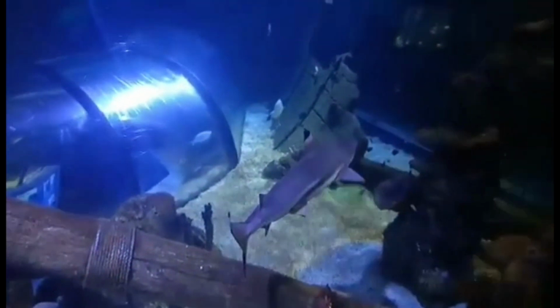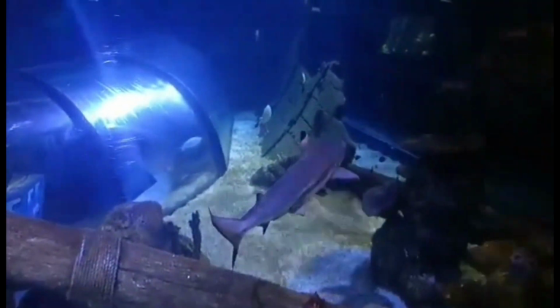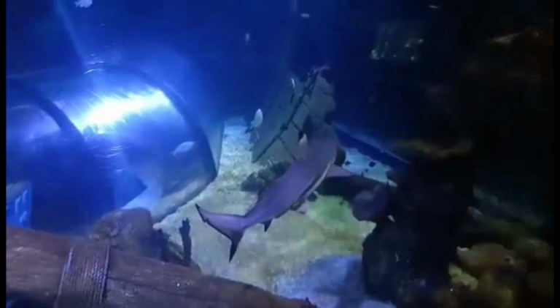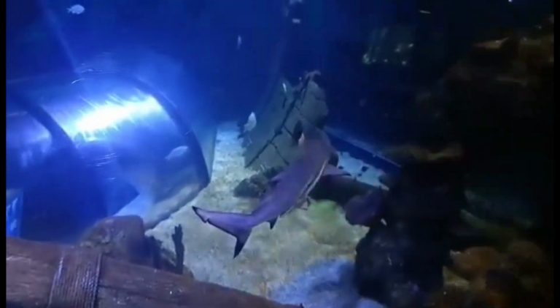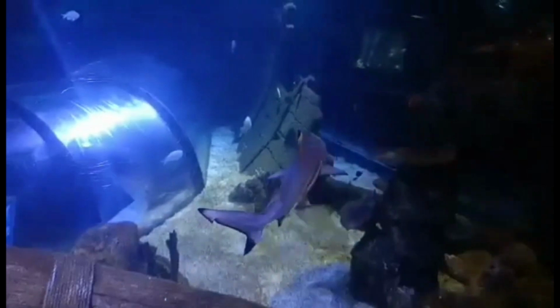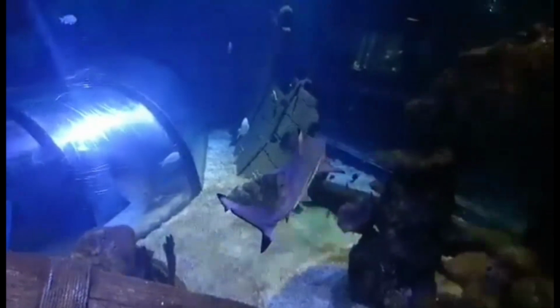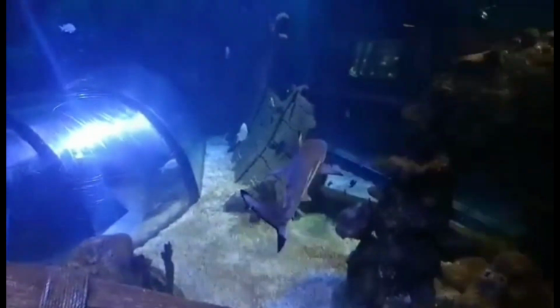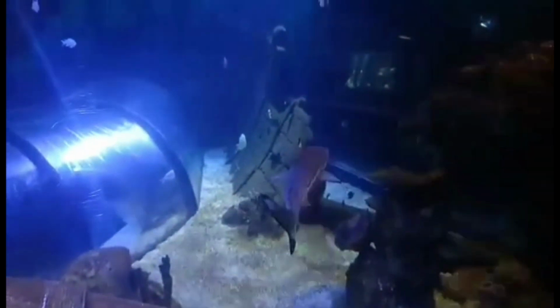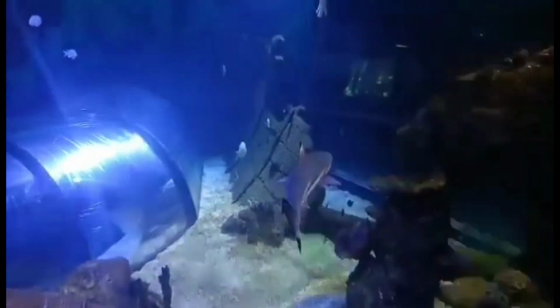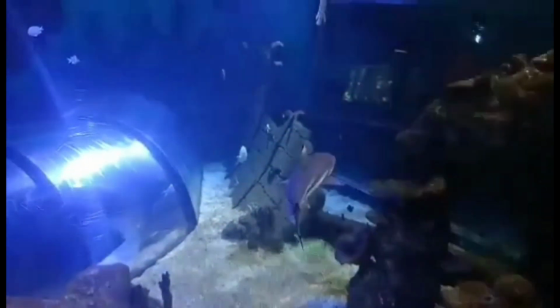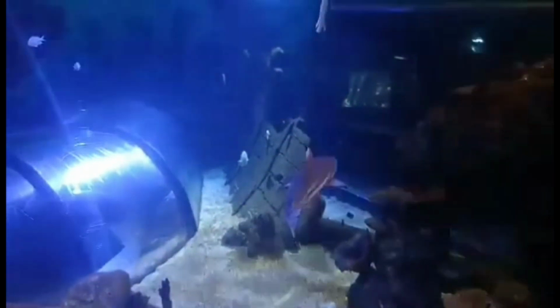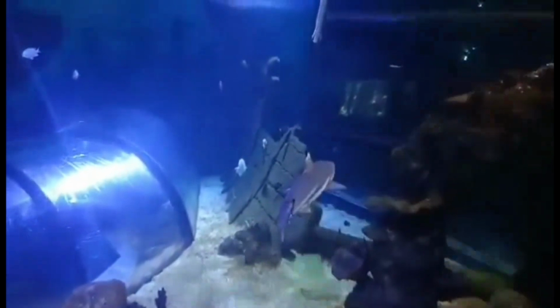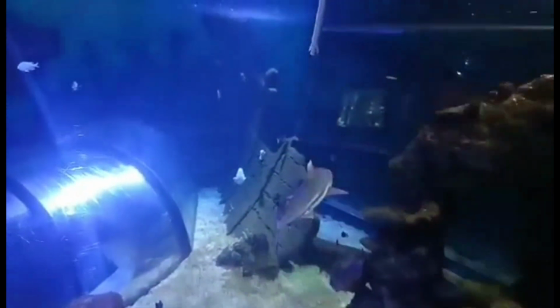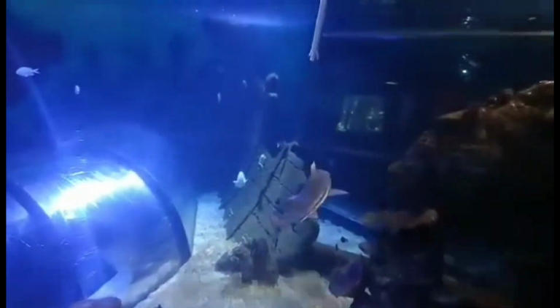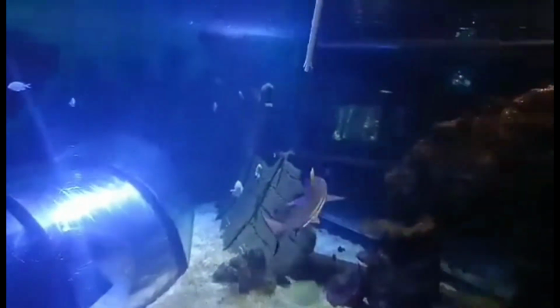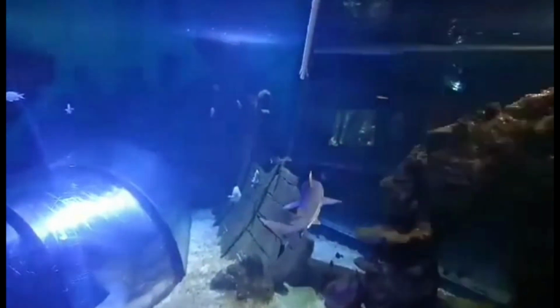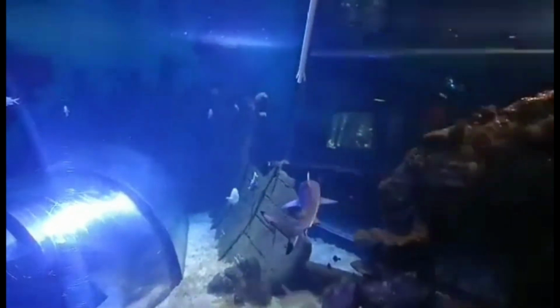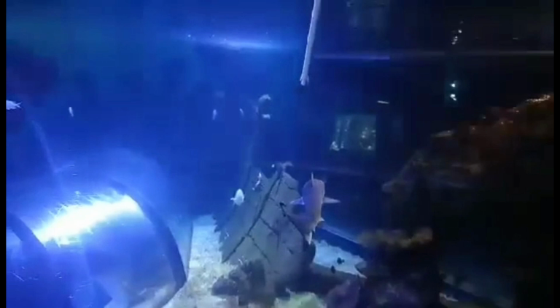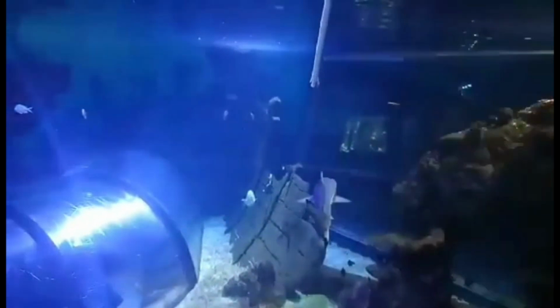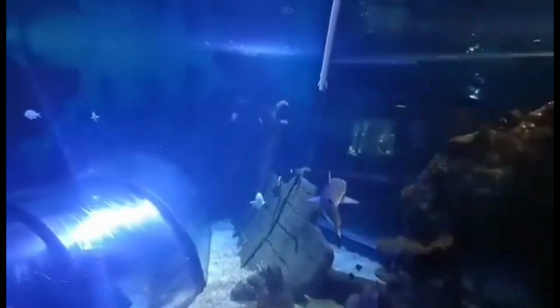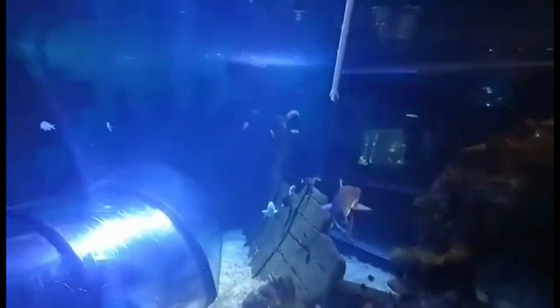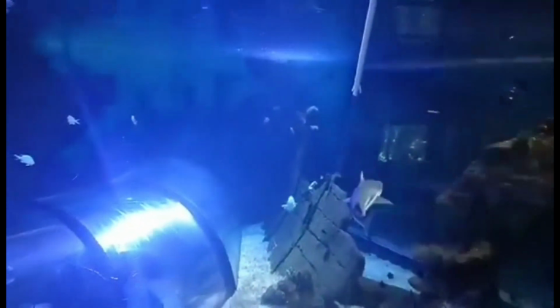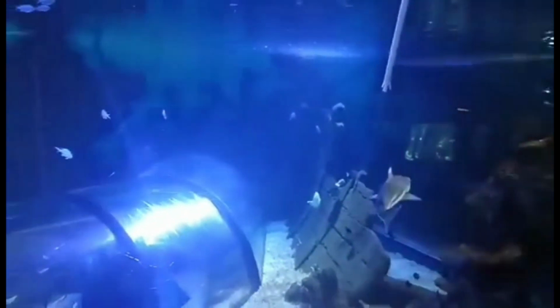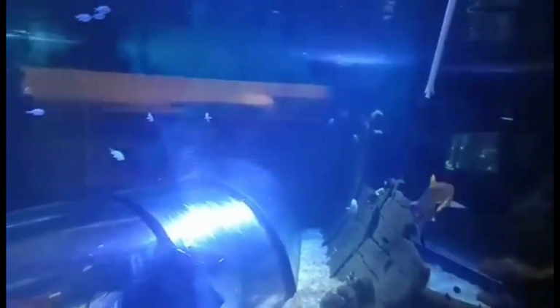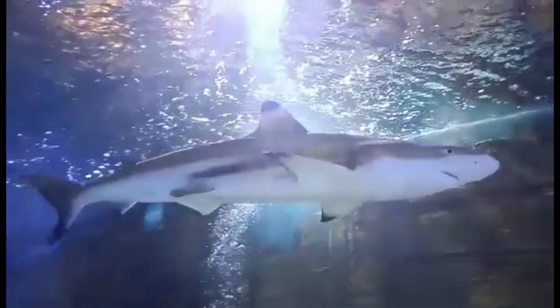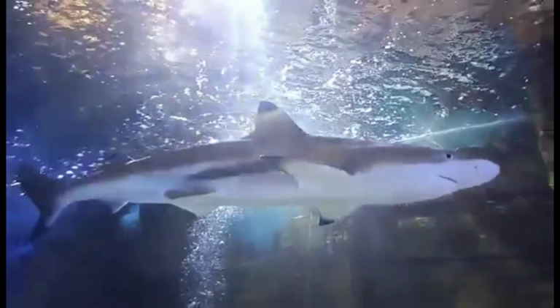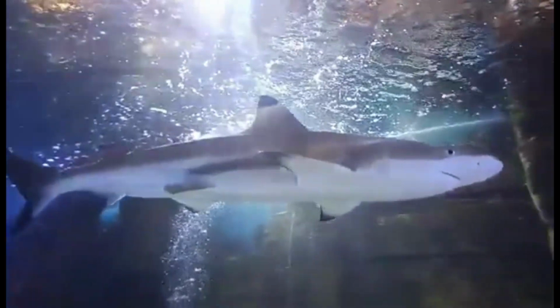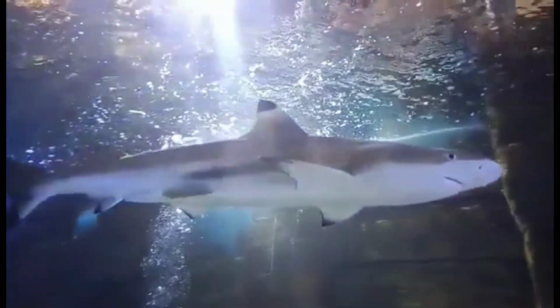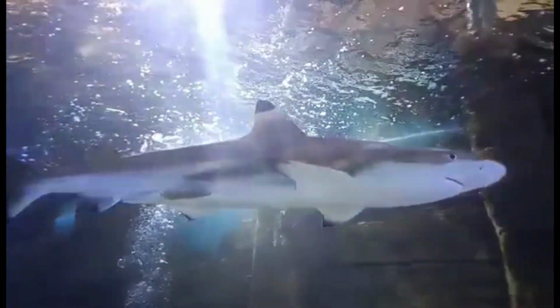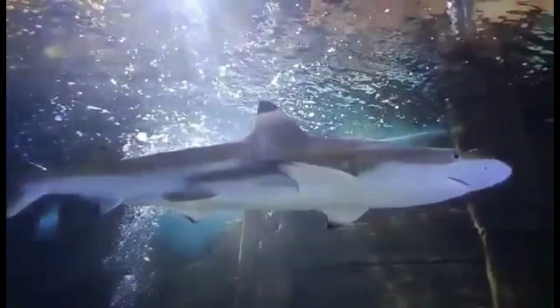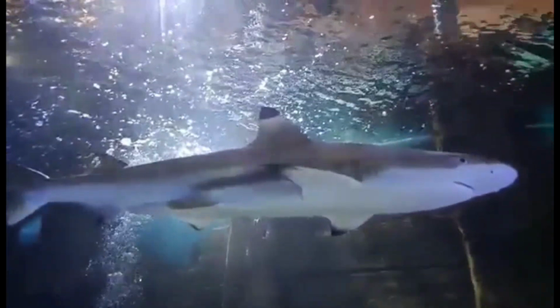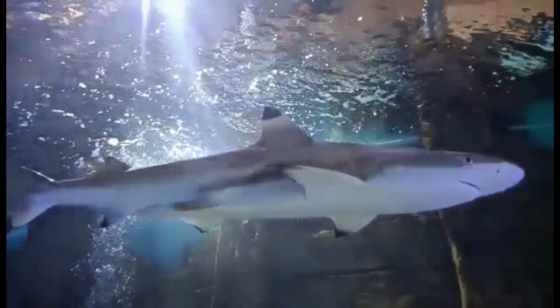An interesting fact about Black-Tip Reef Sharks: they are one of the species of shark that have to swim to survive. They require forward motion to breathe — this is known as obligate ram ventilation. Not all sharks have to do this, however.